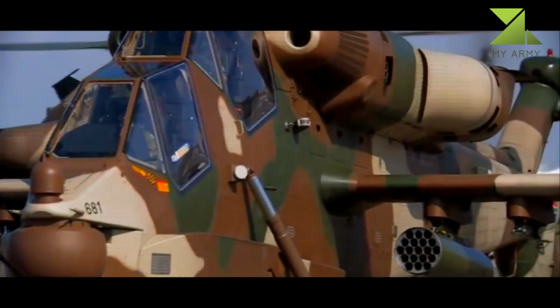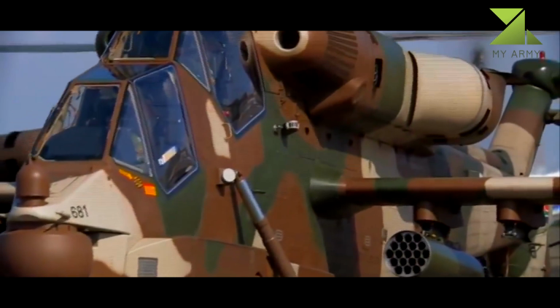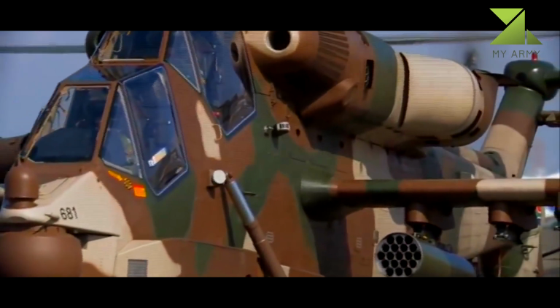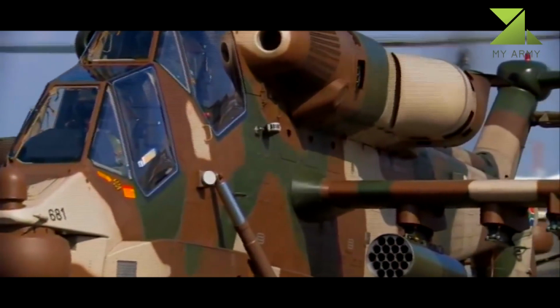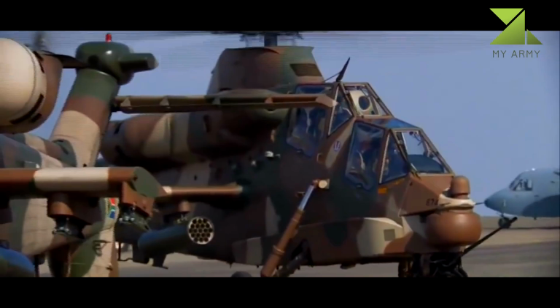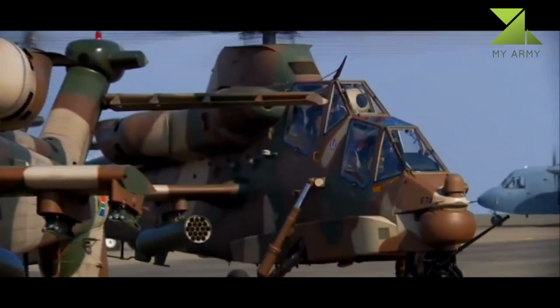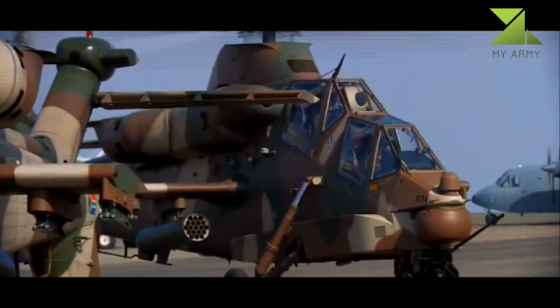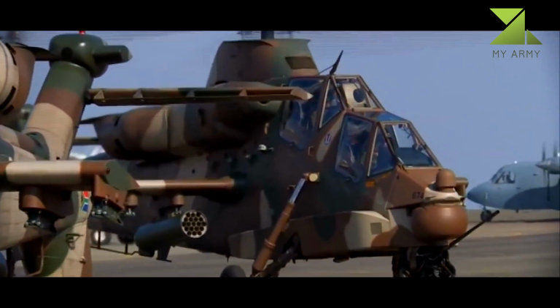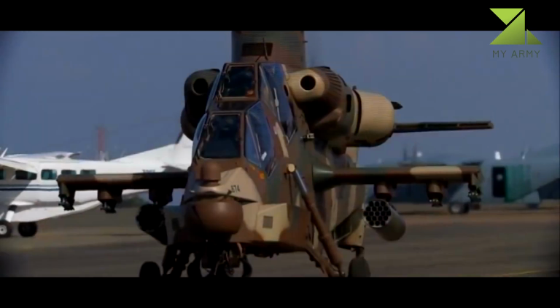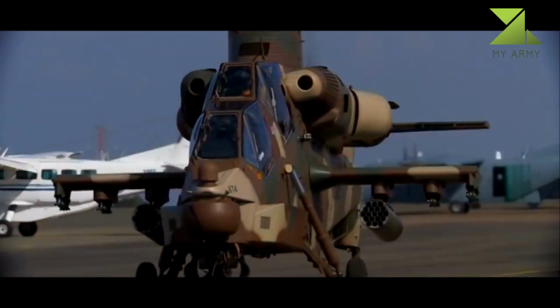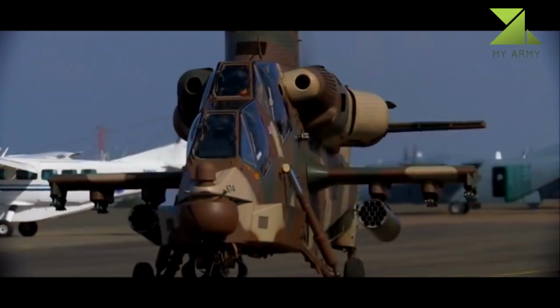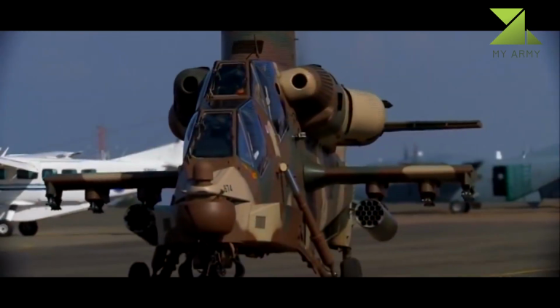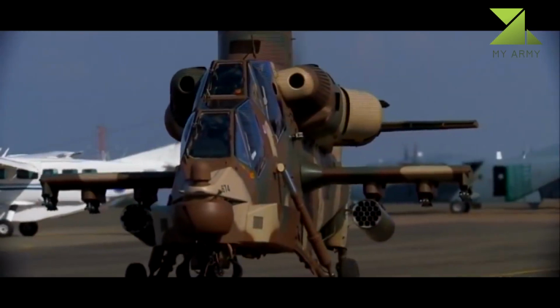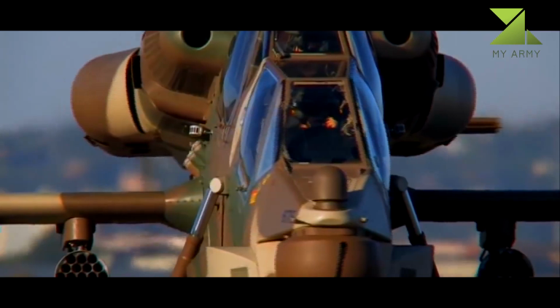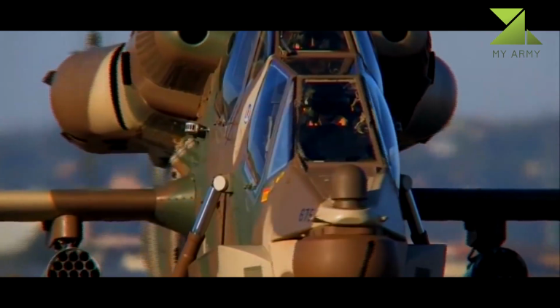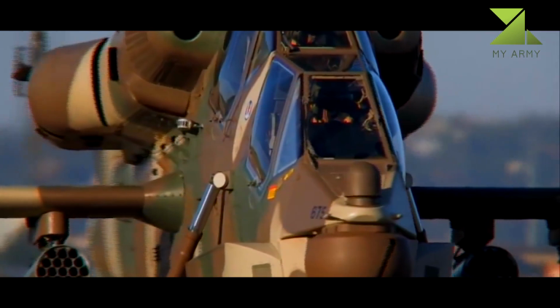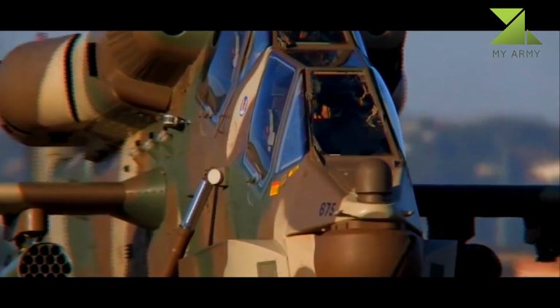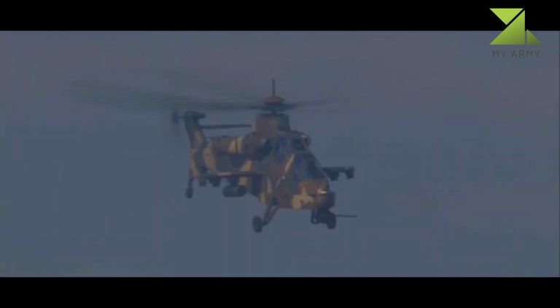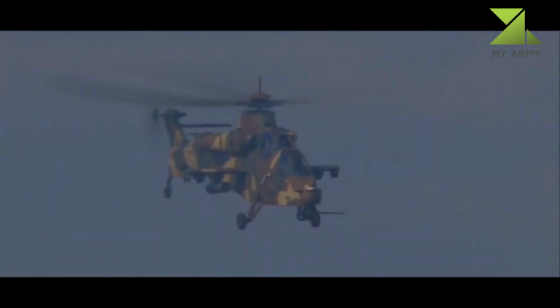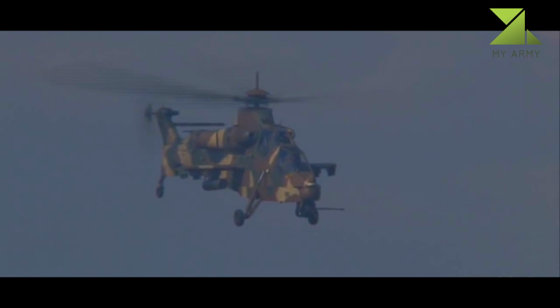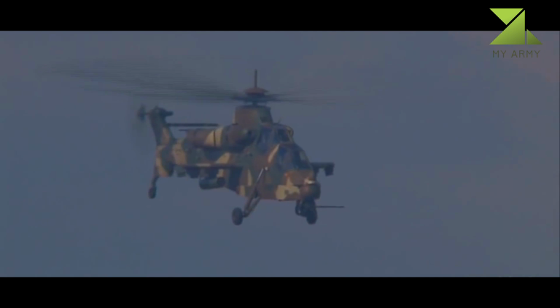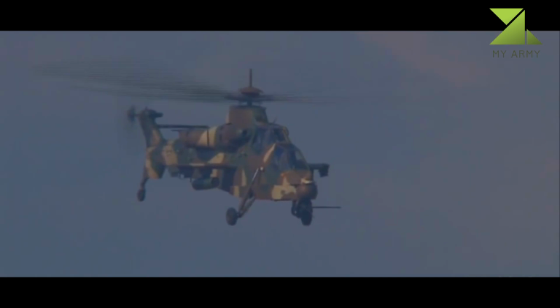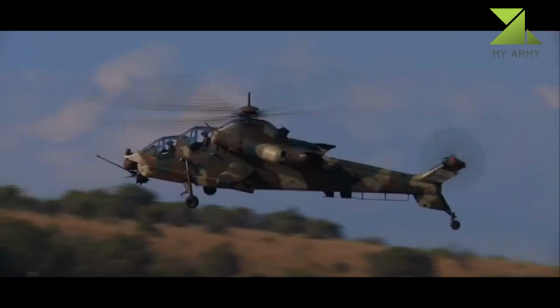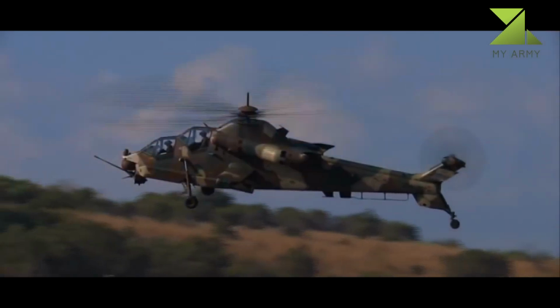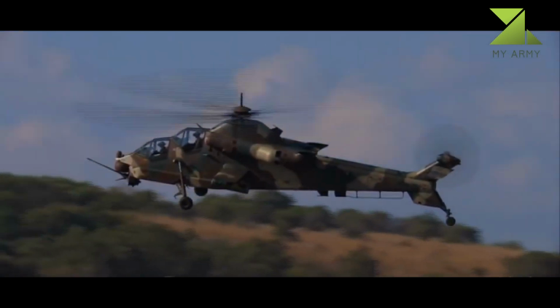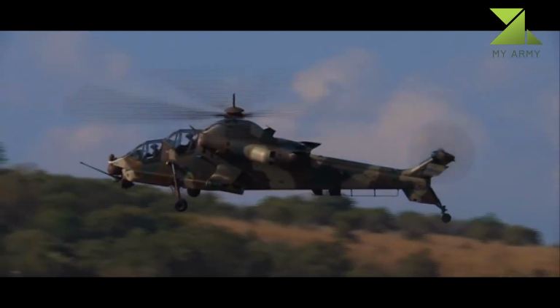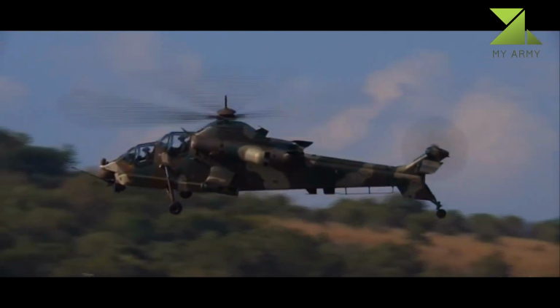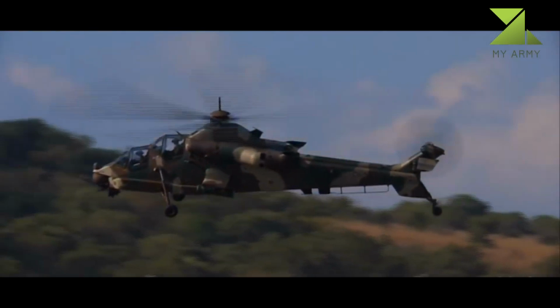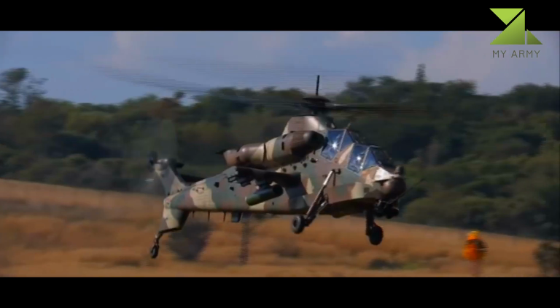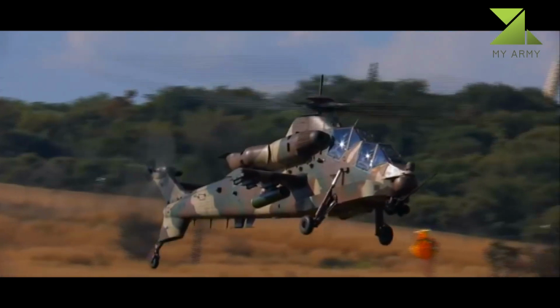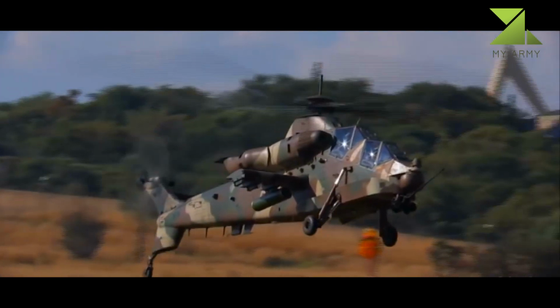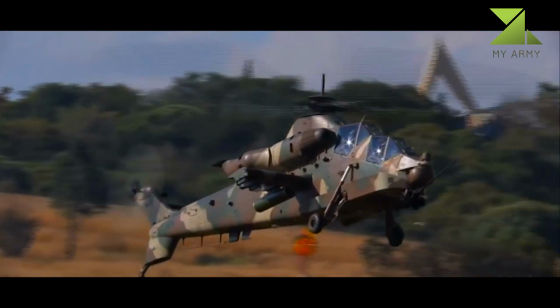A nose turret of the Rooivalk is fitted with a 20mm cannon. It contains an automatic target detection and tracking system.